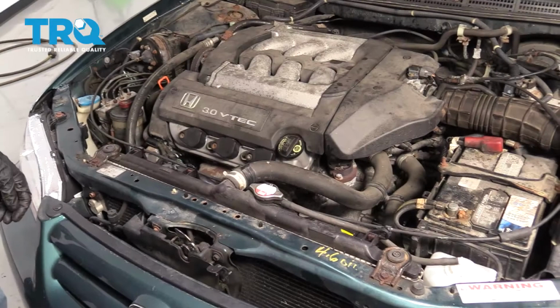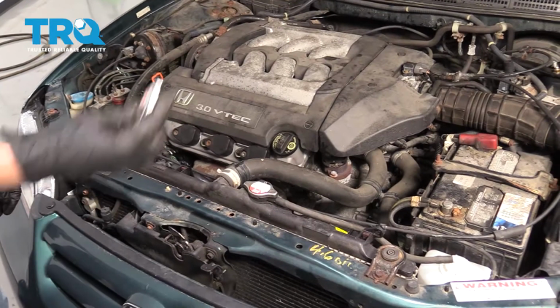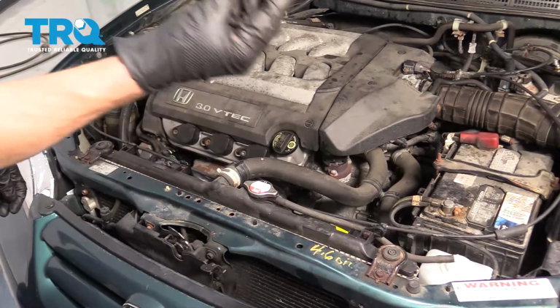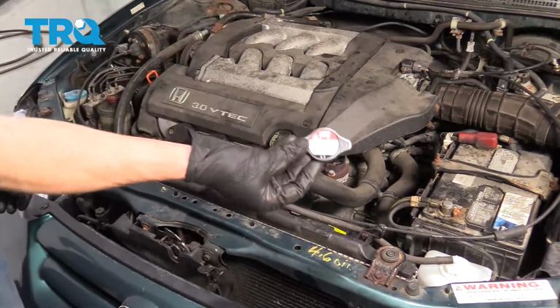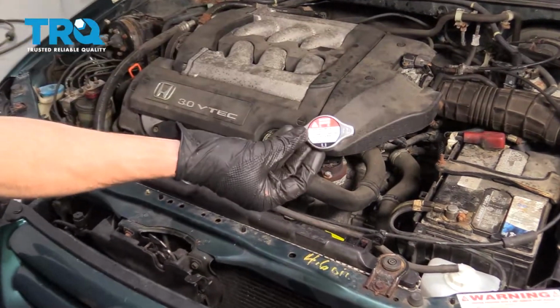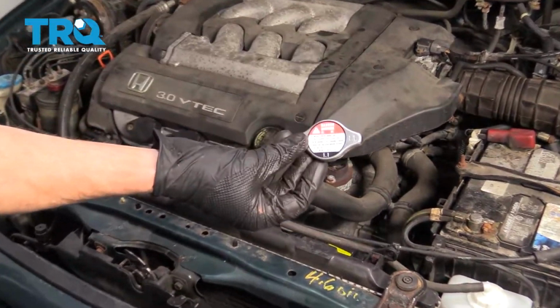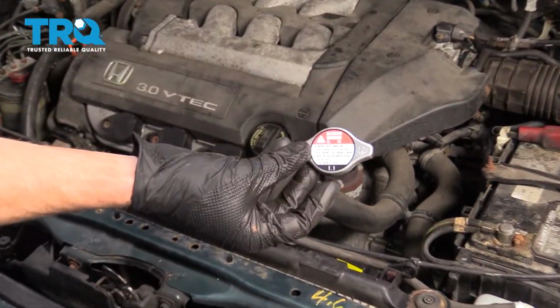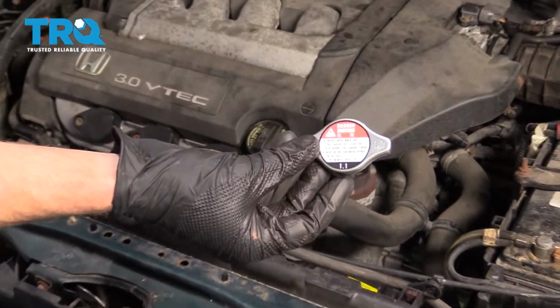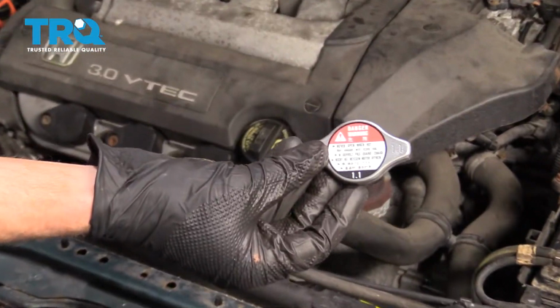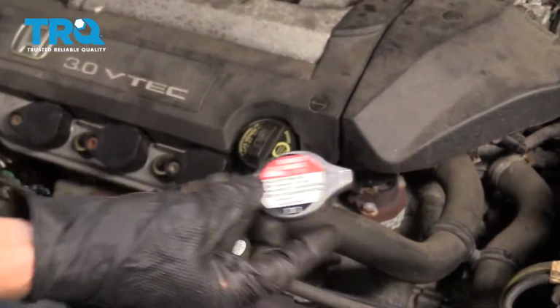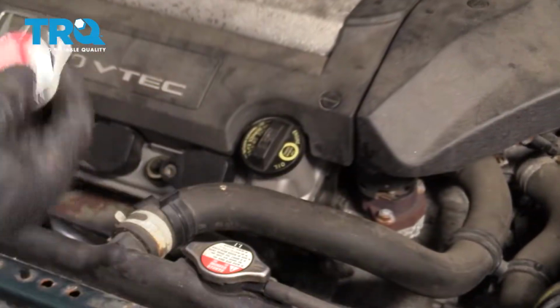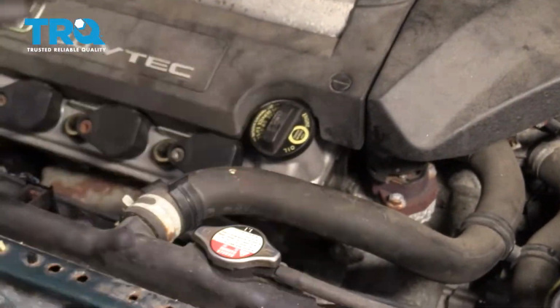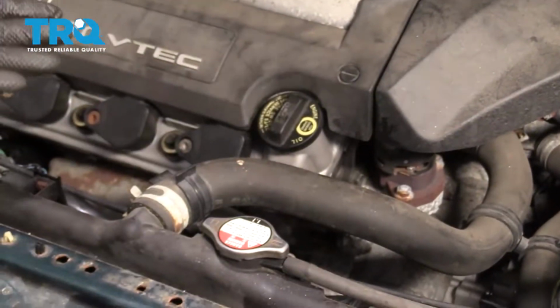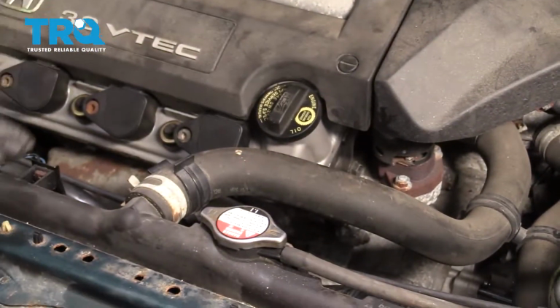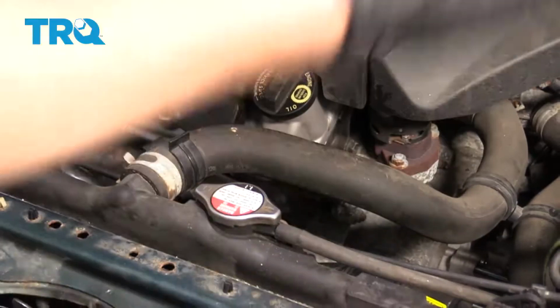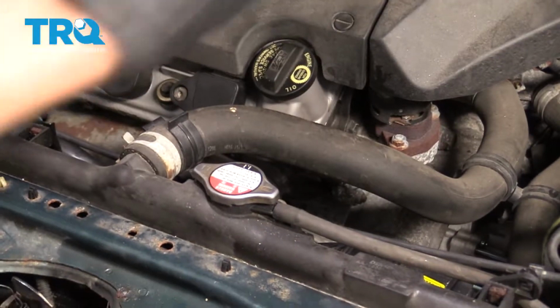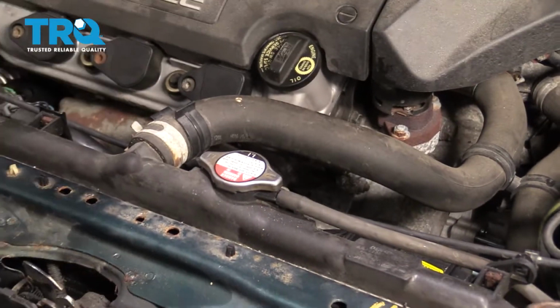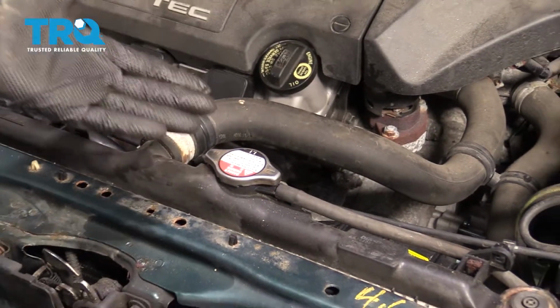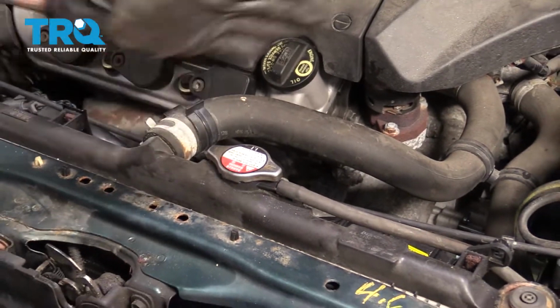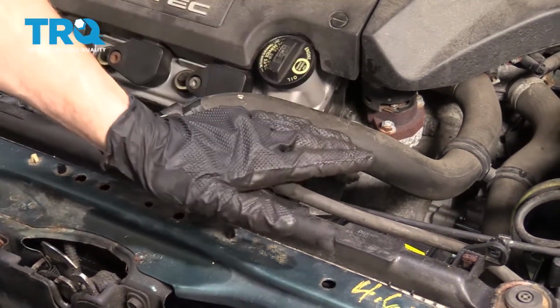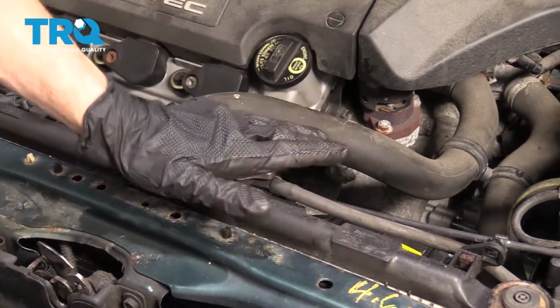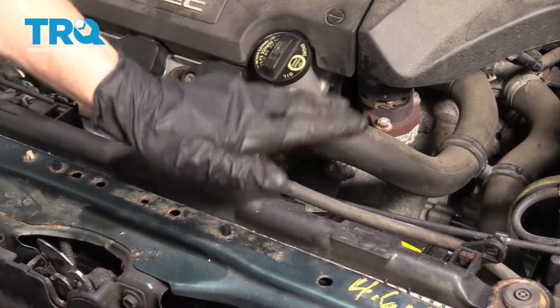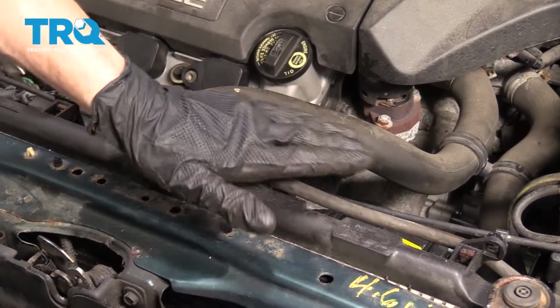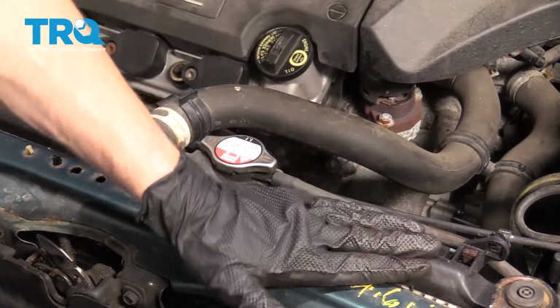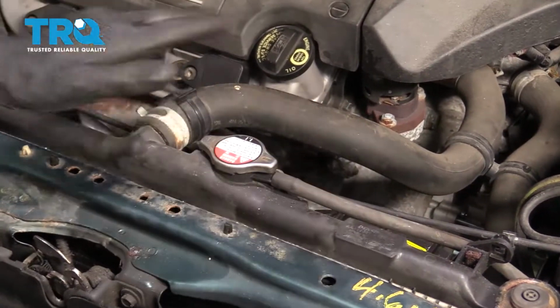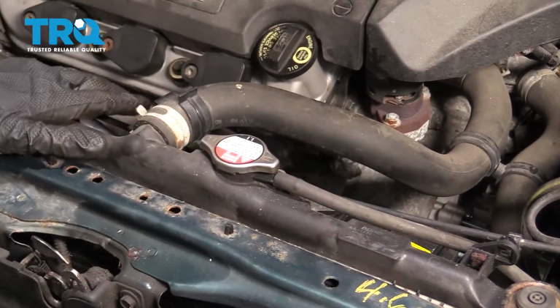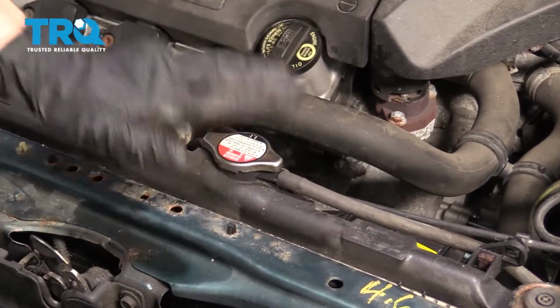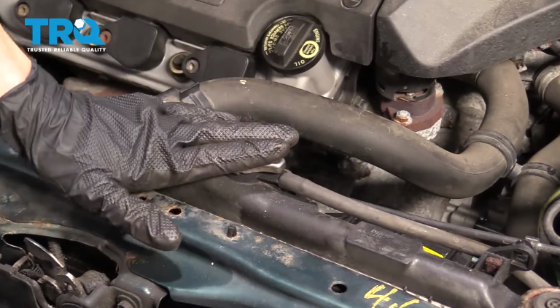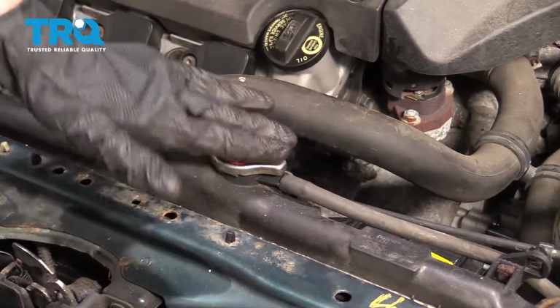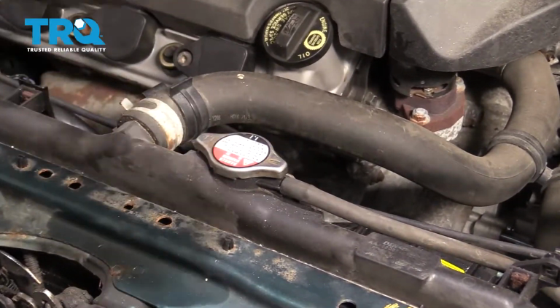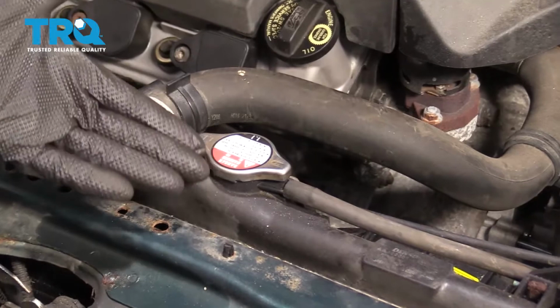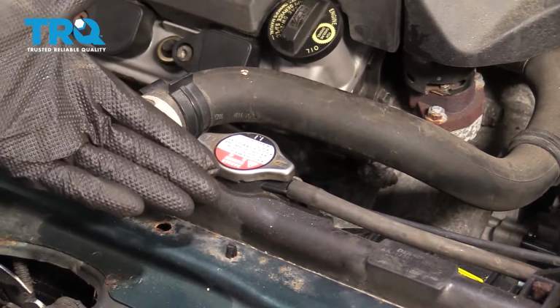Okay friends, it's time to get started on replacing our radiator cap. The first thing you're gonna do is raise your hood. After that, you wanna double check to make sure that this is nice and cool — you haven't been running your car anytime recently.